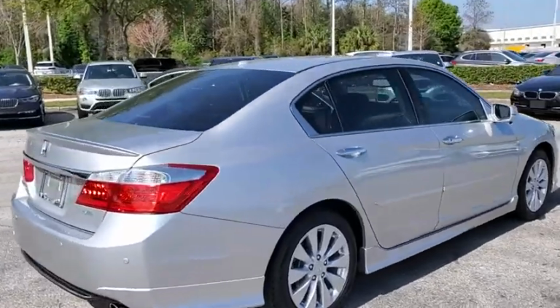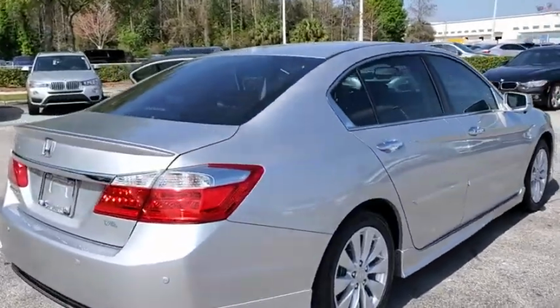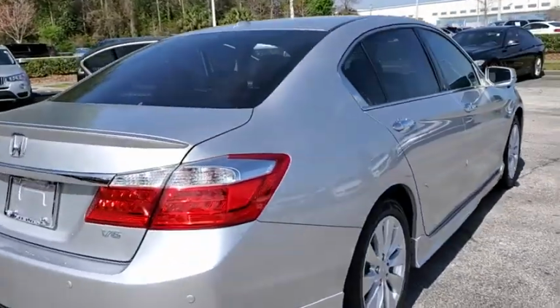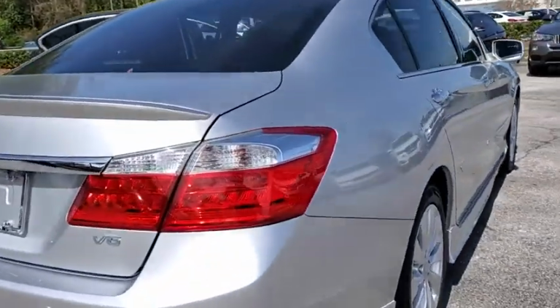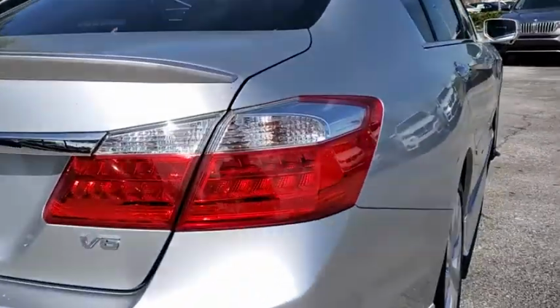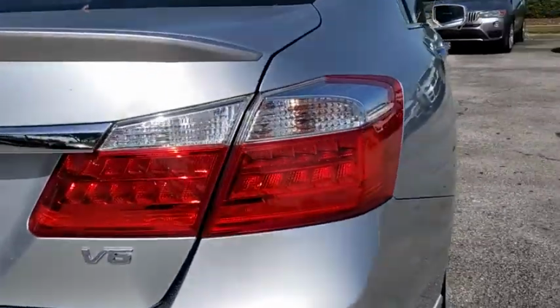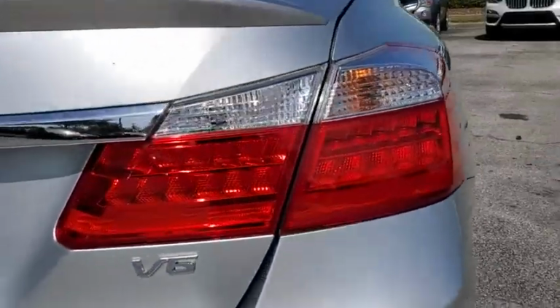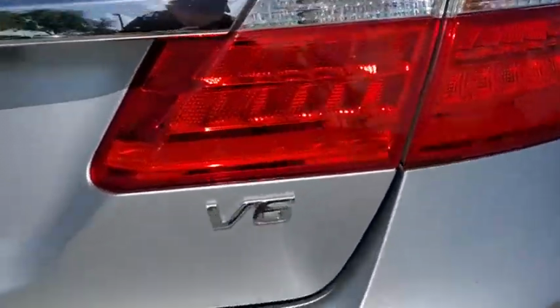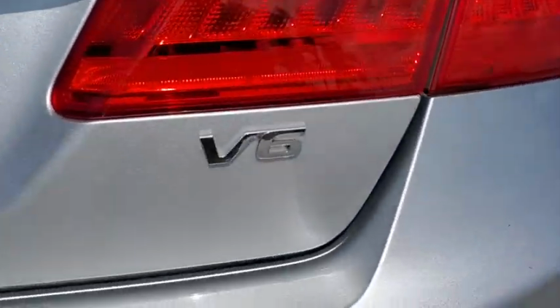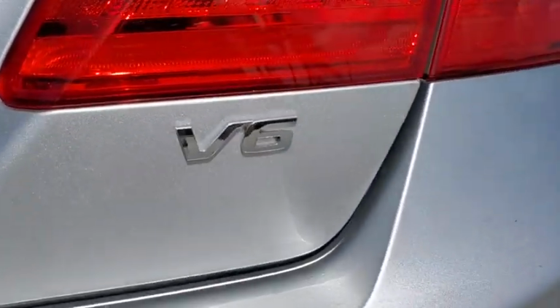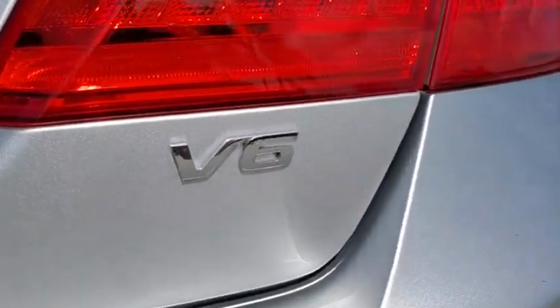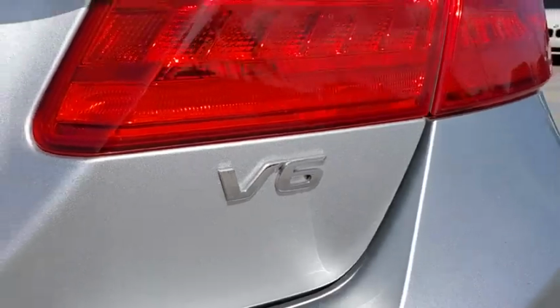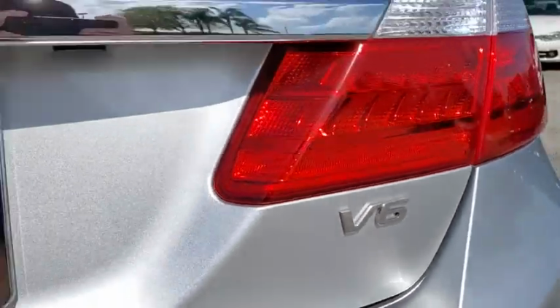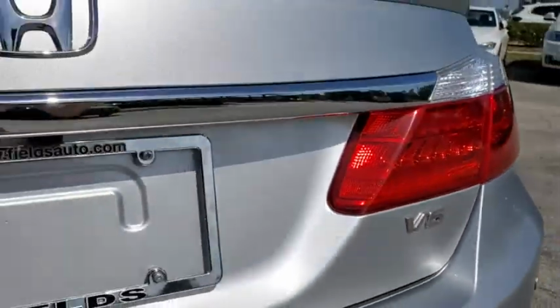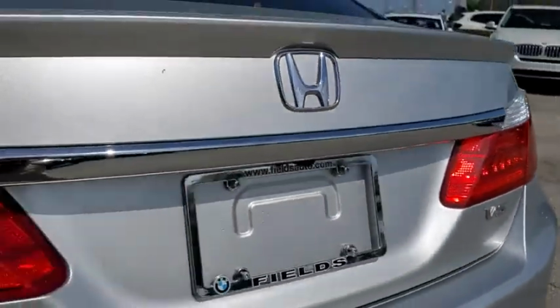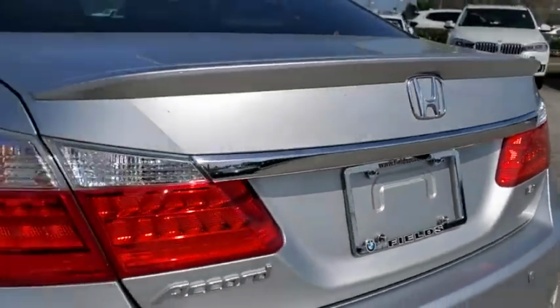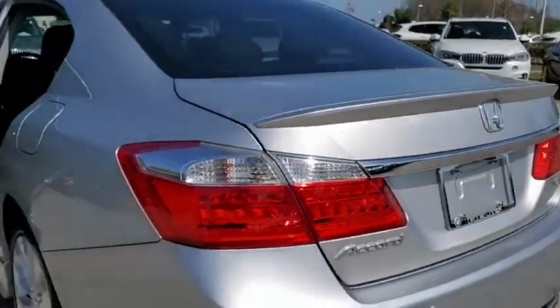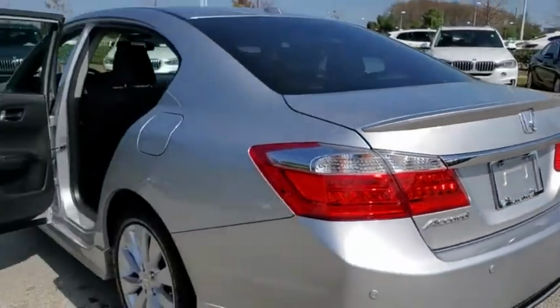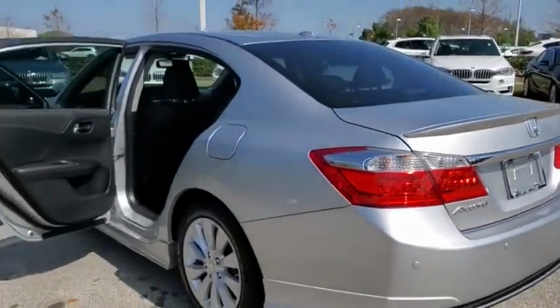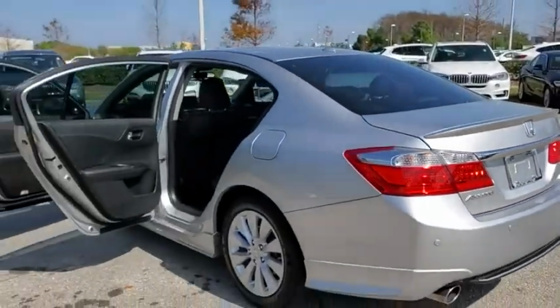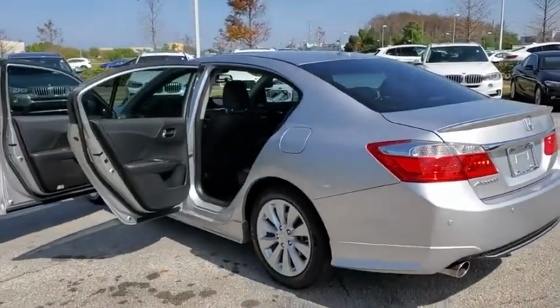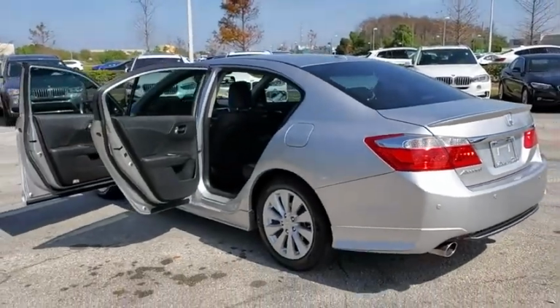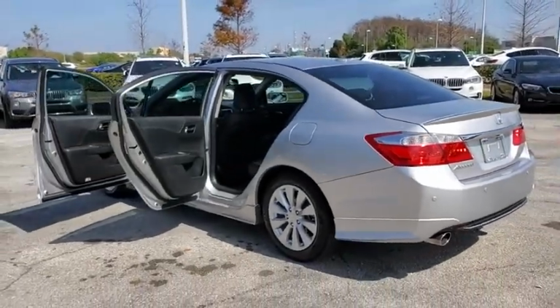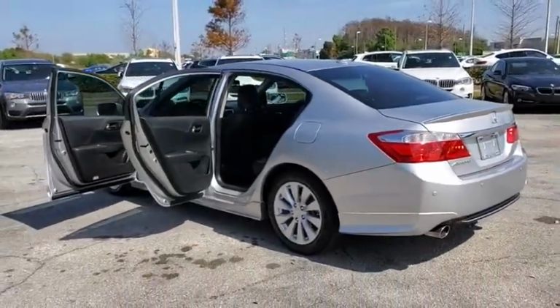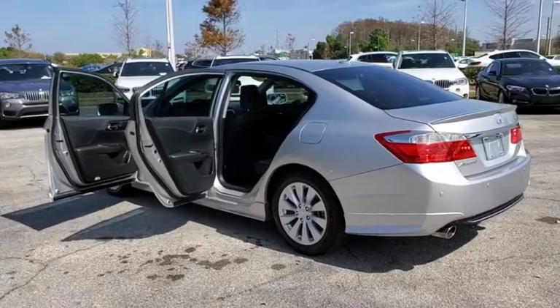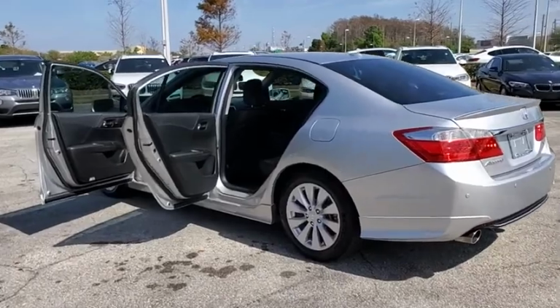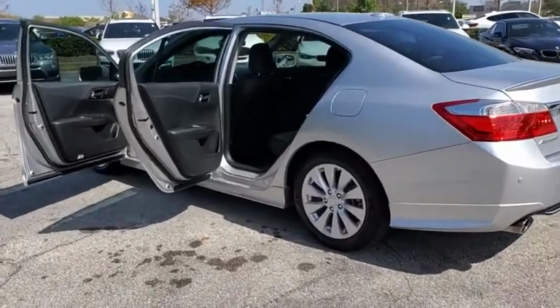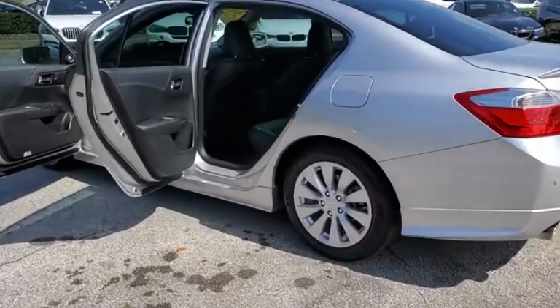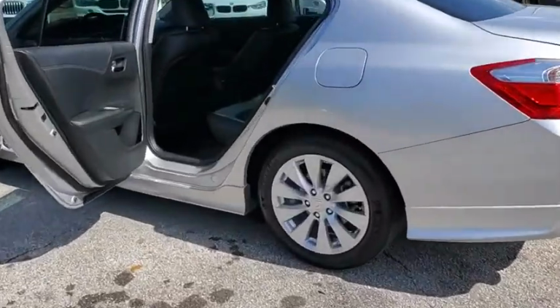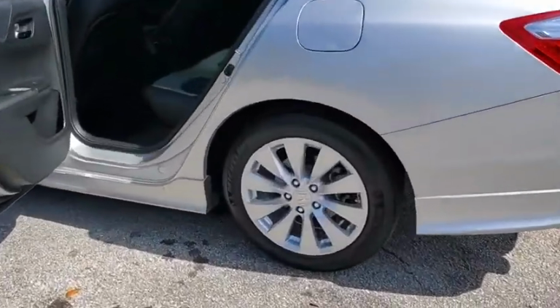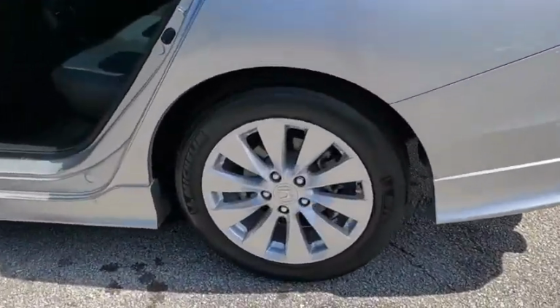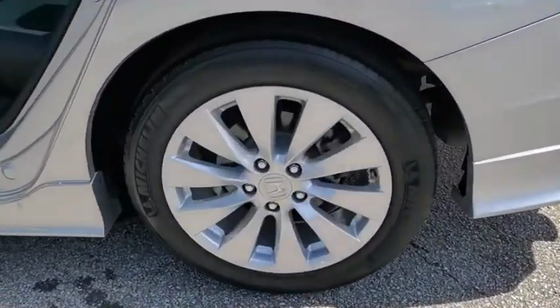This vehicle has less than 35,000 miles. Here are some of this vehicle's great options: backup camera, lane departure warning, keyless entry, stability control, traction control, anti-lock braking system.